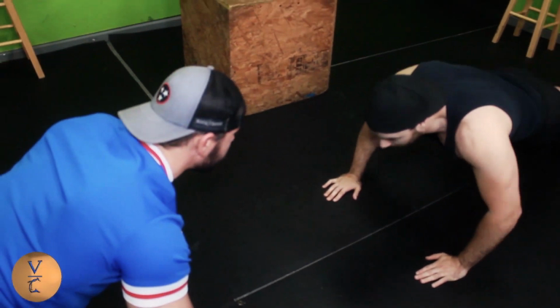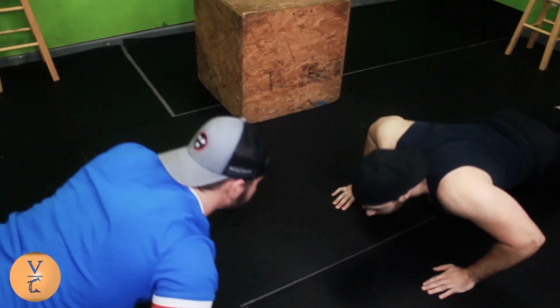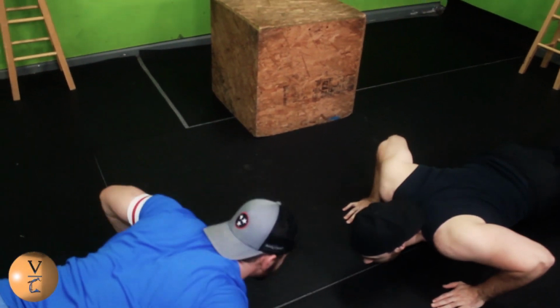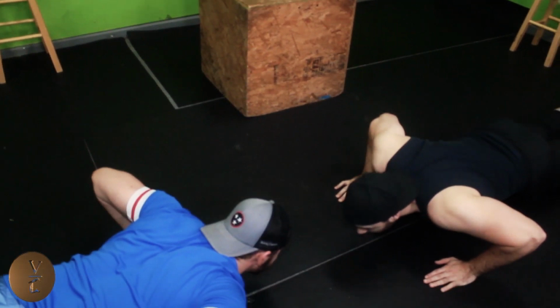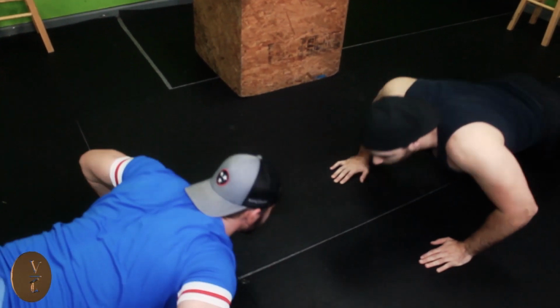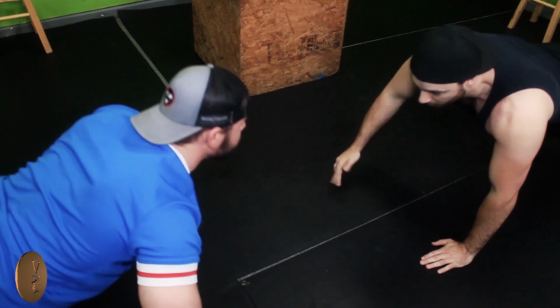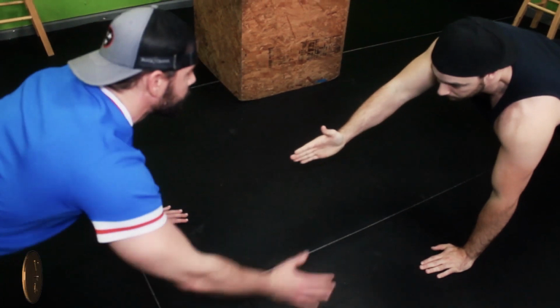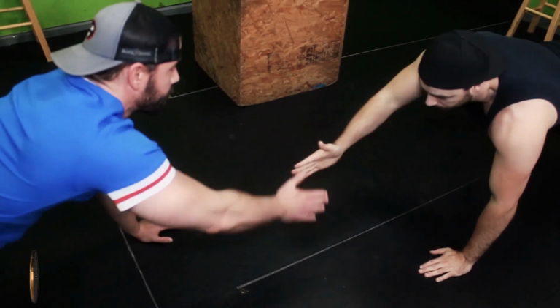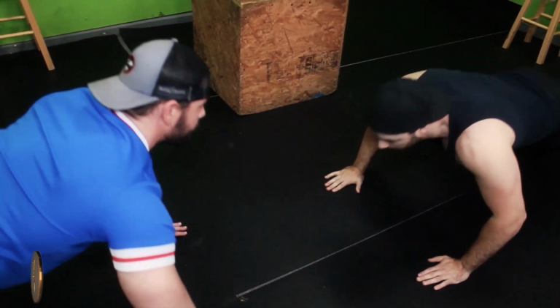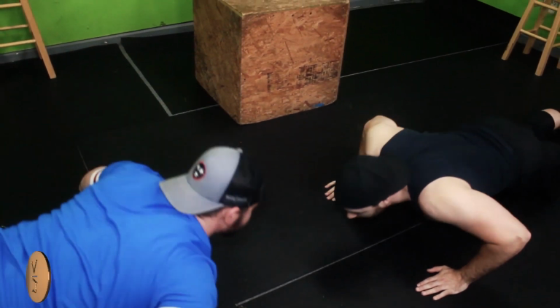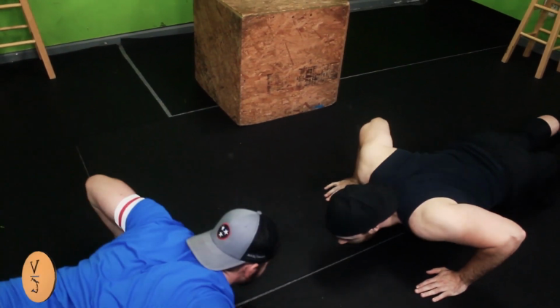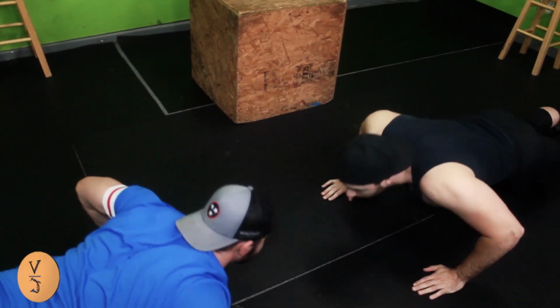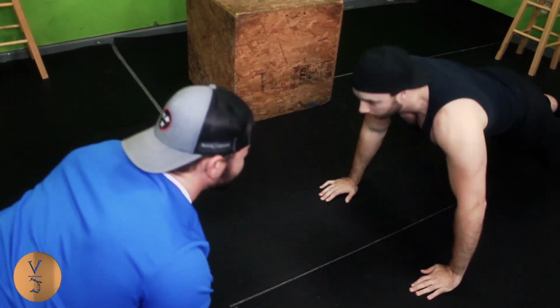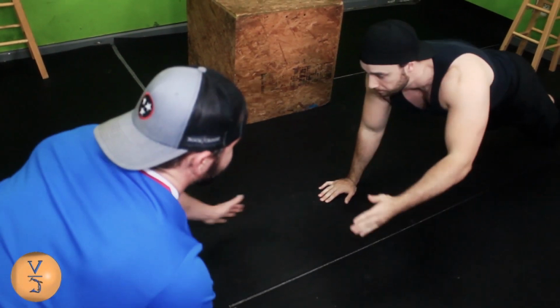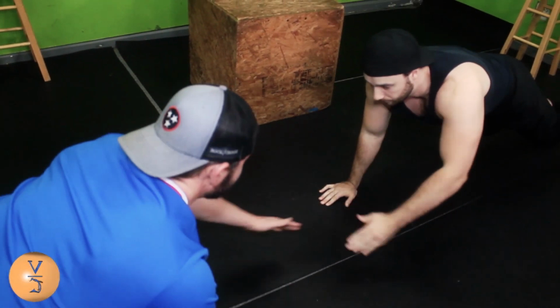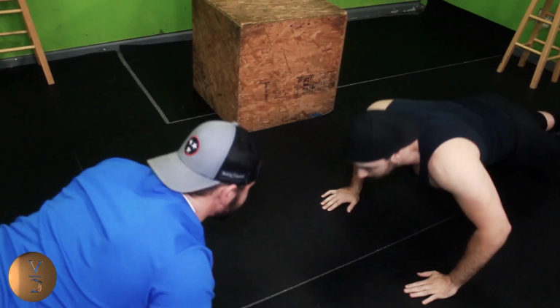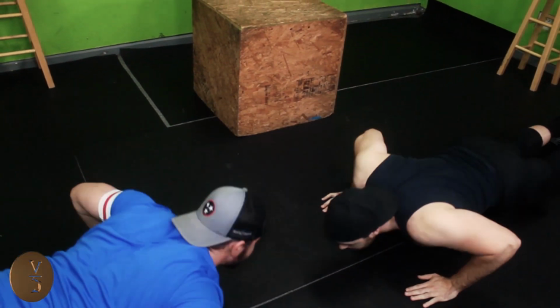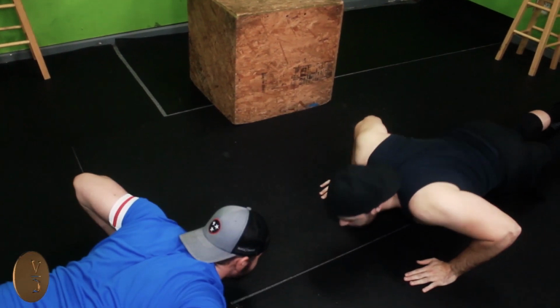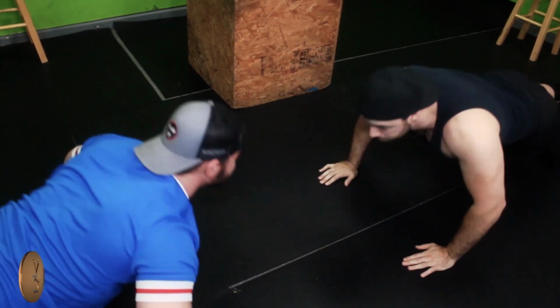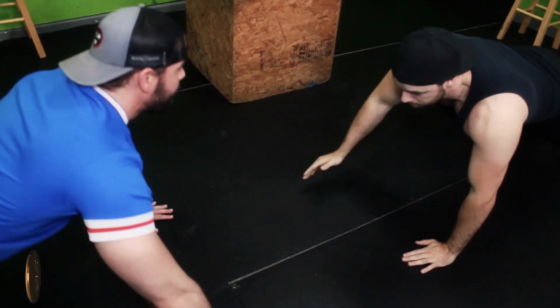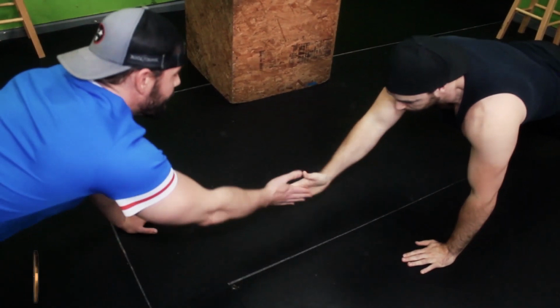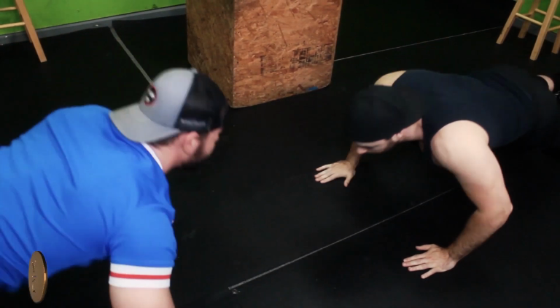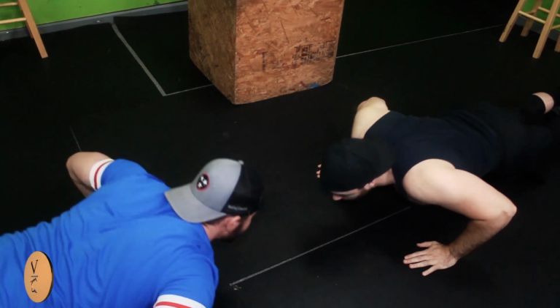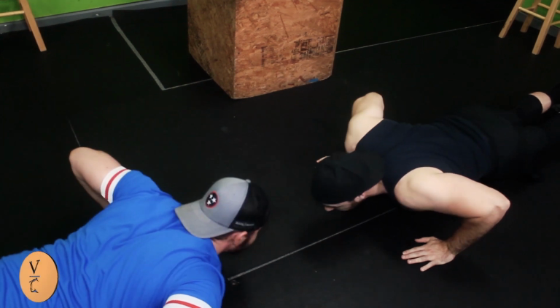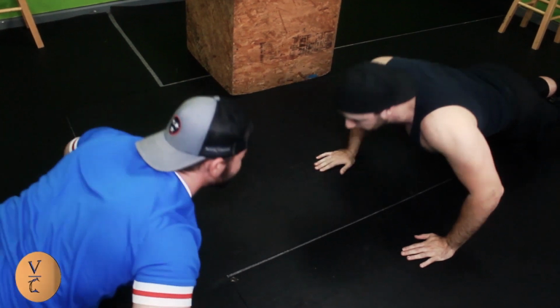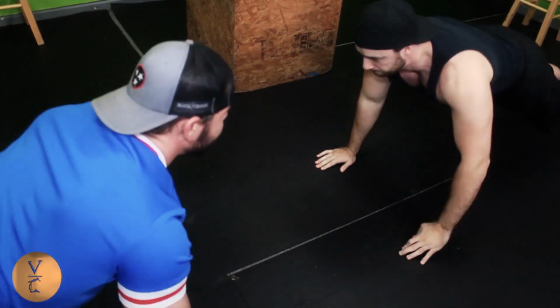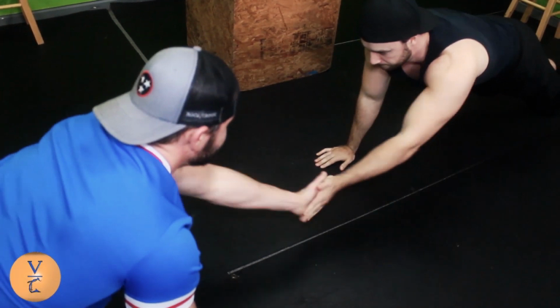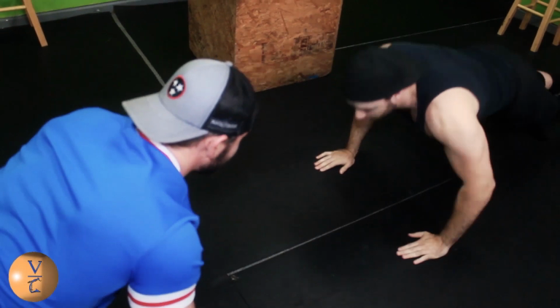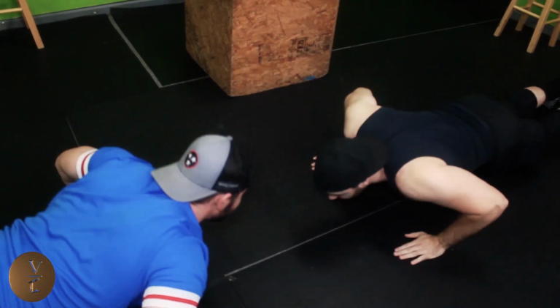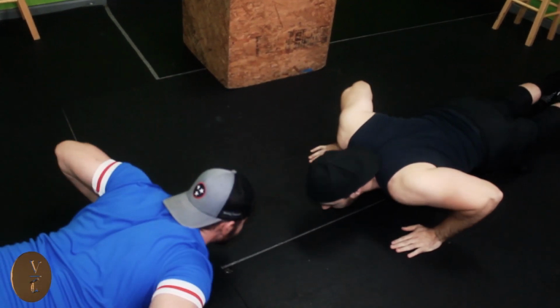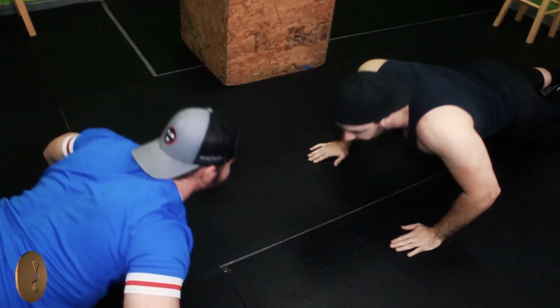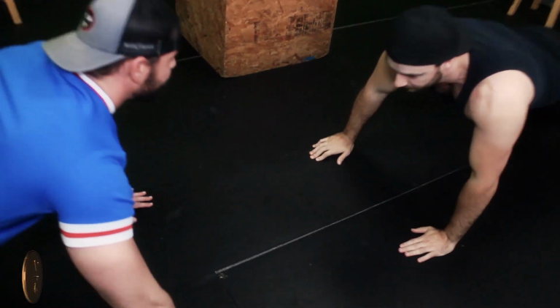So we go down, and when we come up — down, up. That's a little bit more advanced.